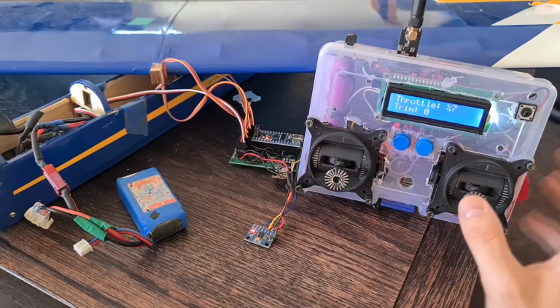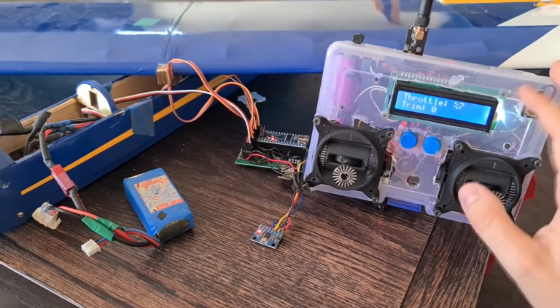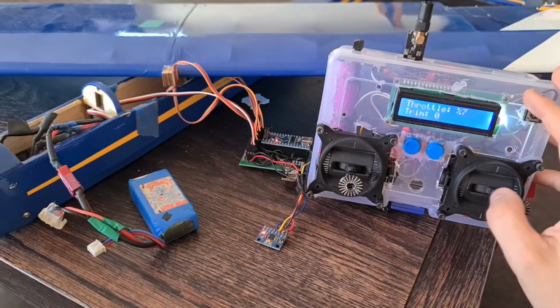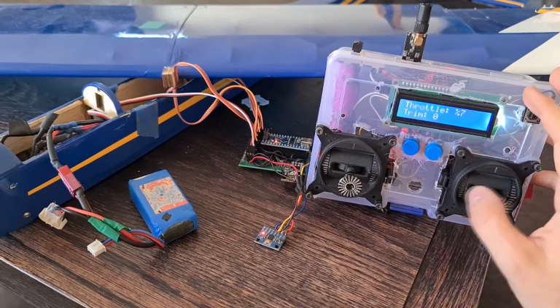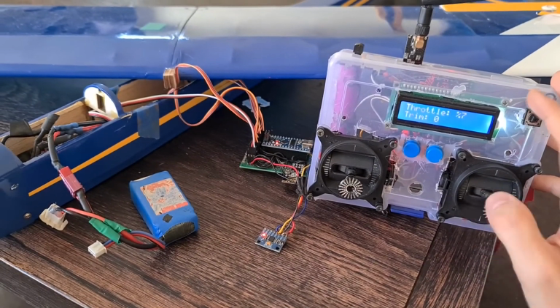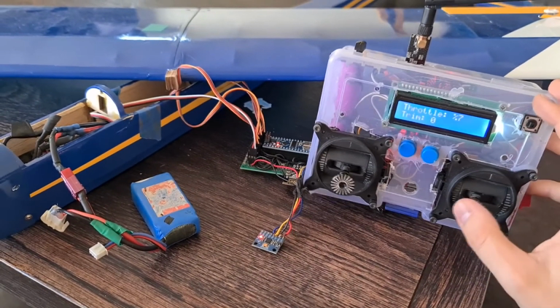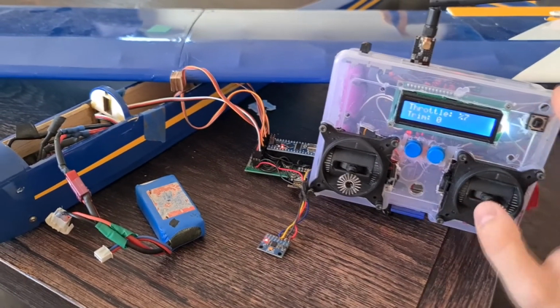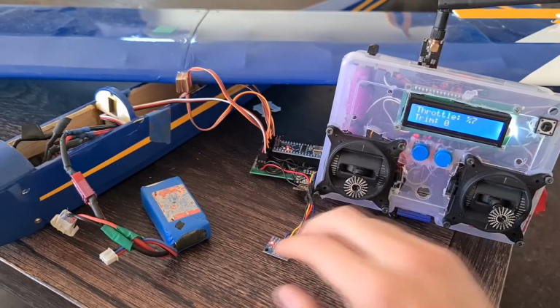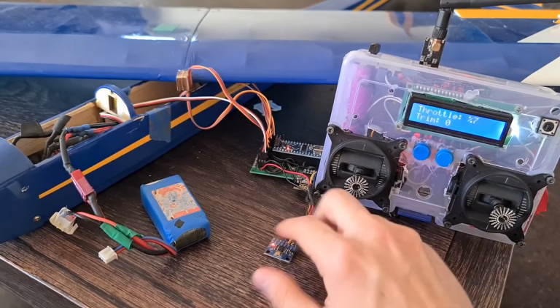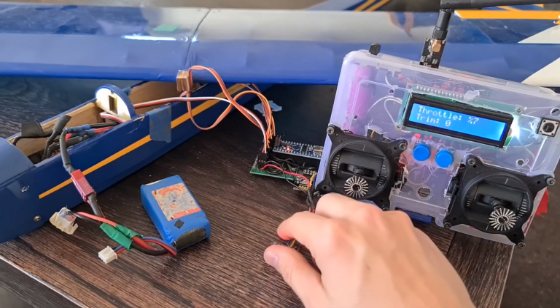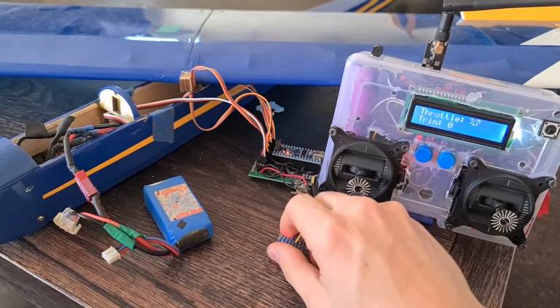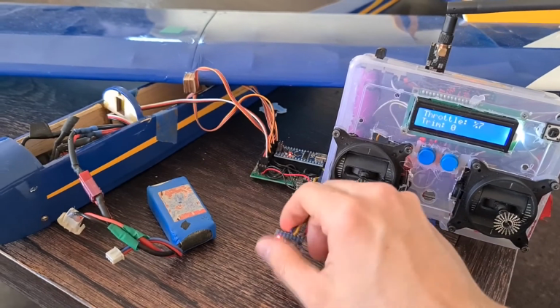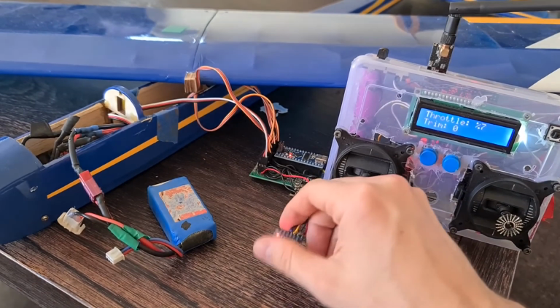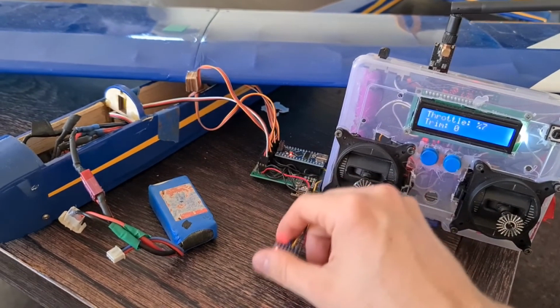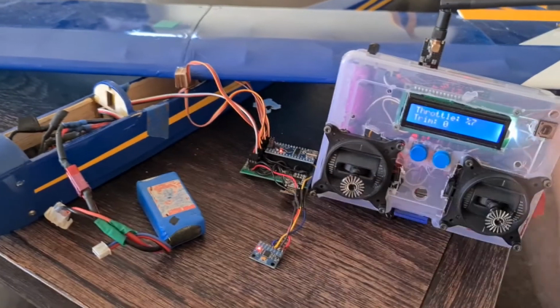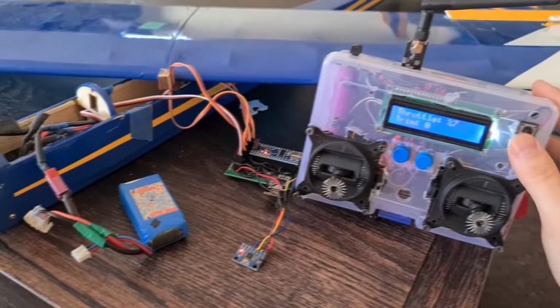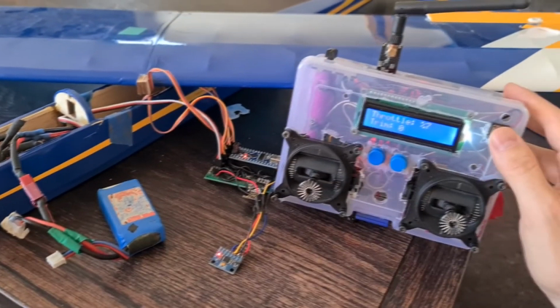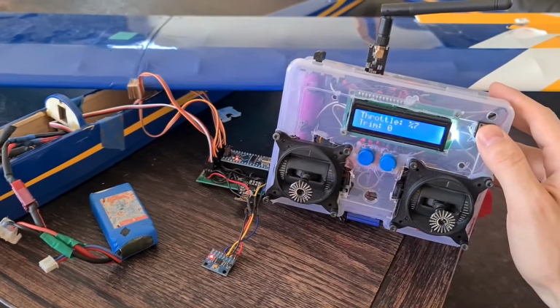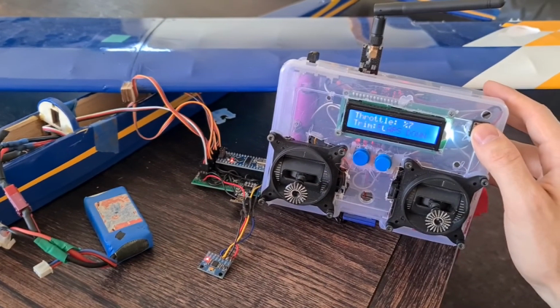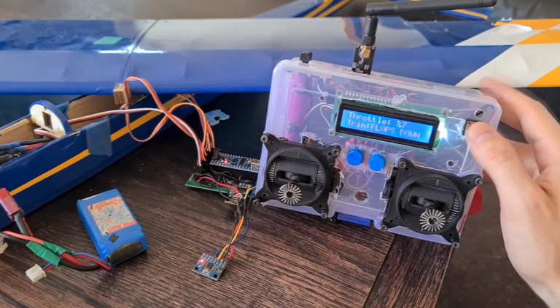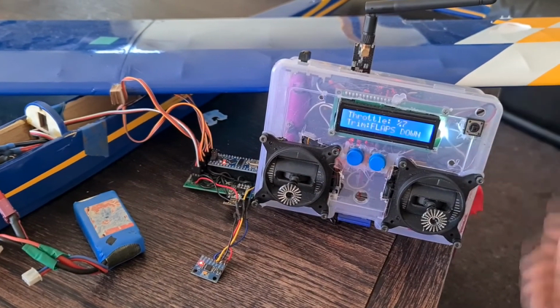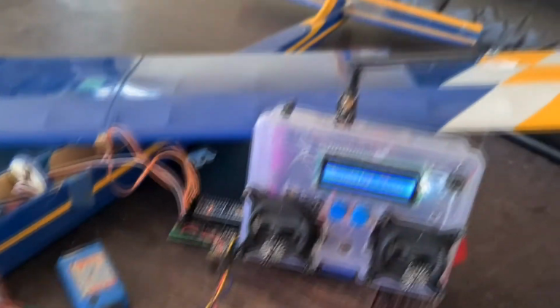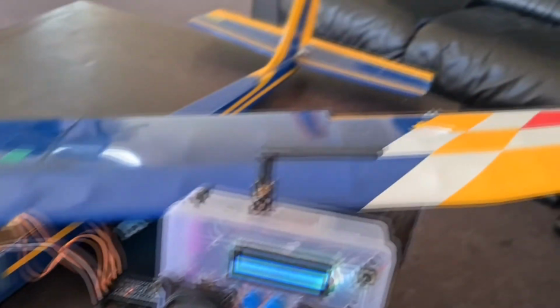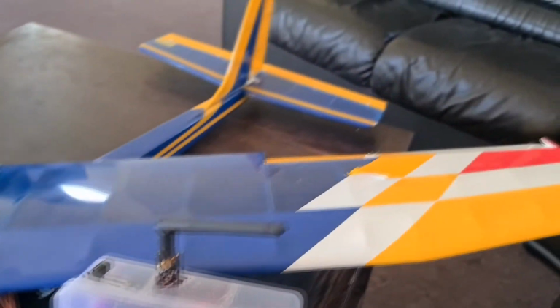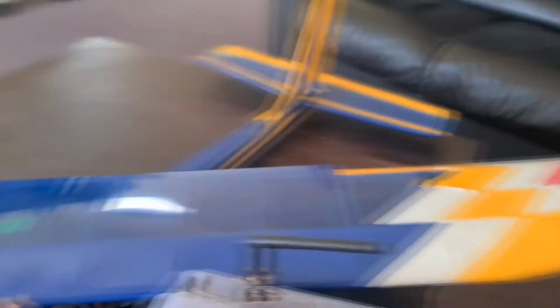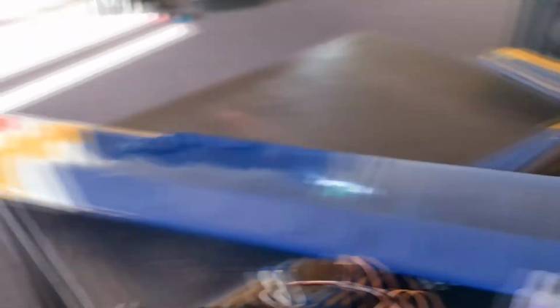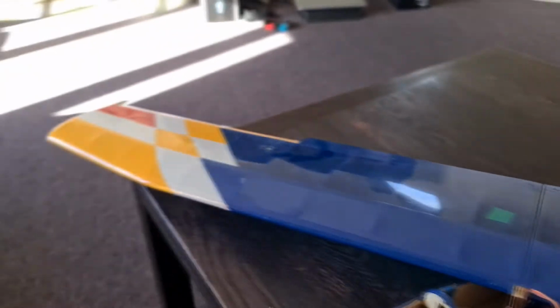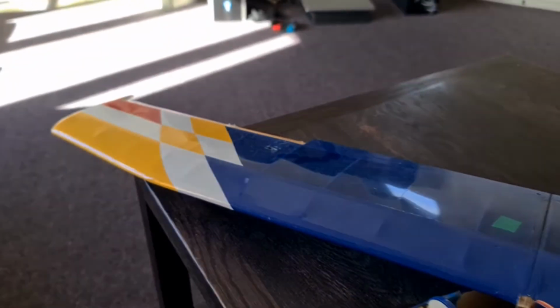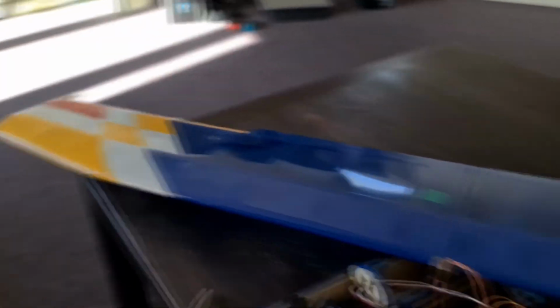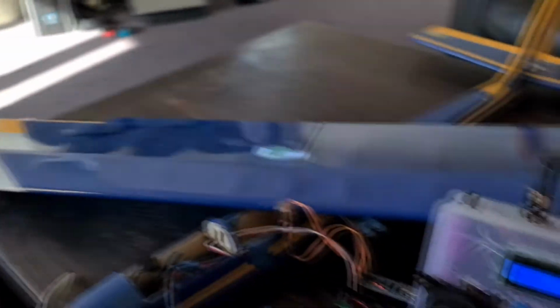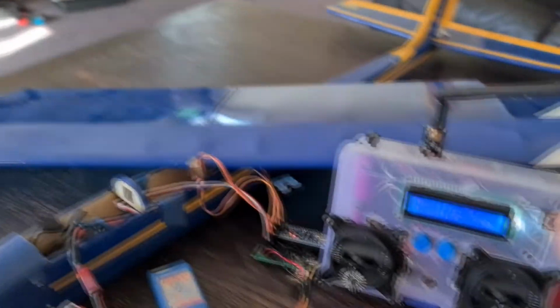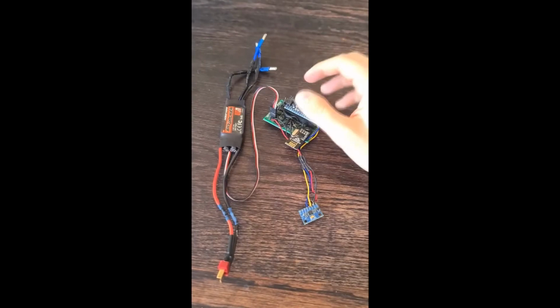The third mode on the controller allows it to go into a flat position, which puts the ailerons in the down position, slowing down the plane and creating extra lift for landing.